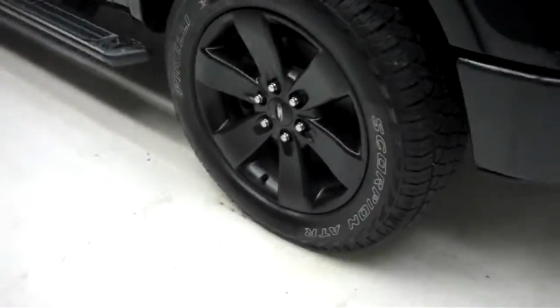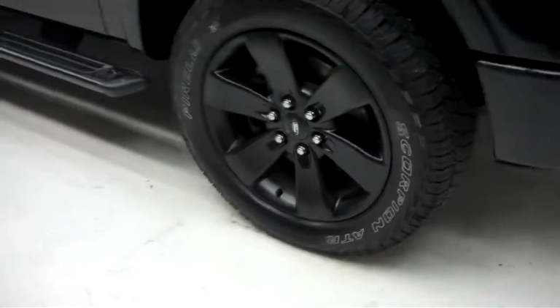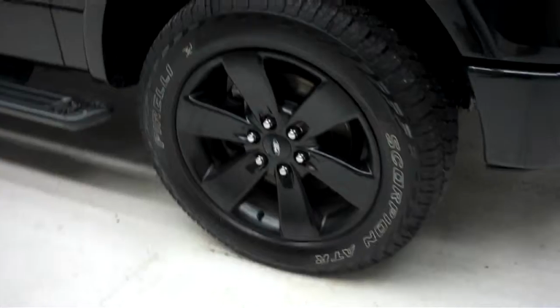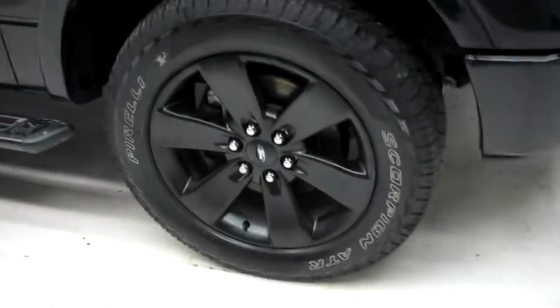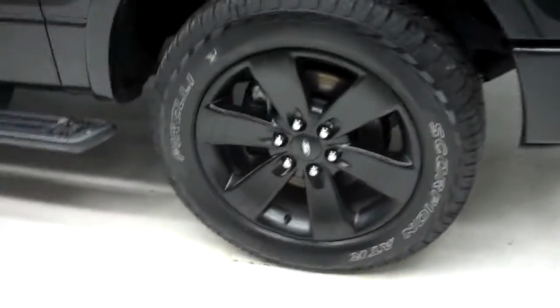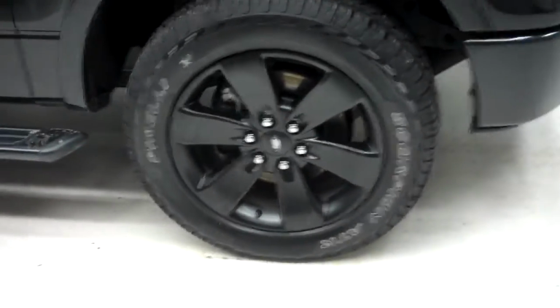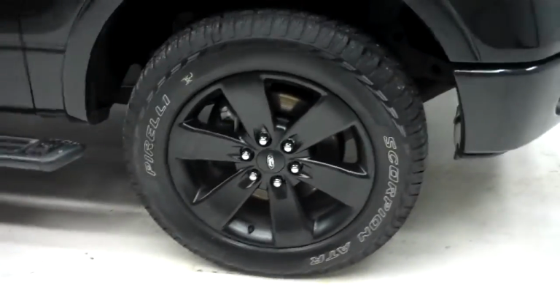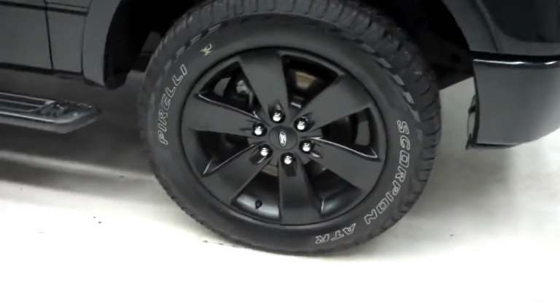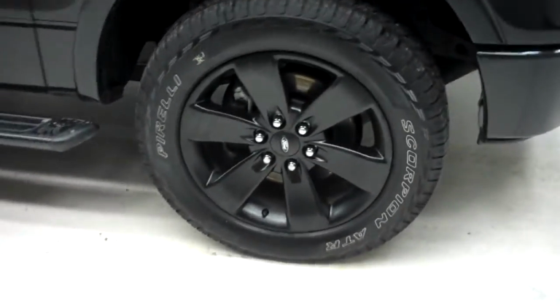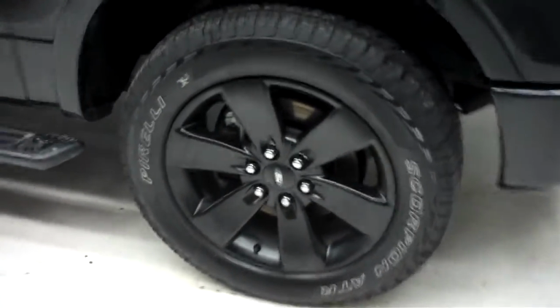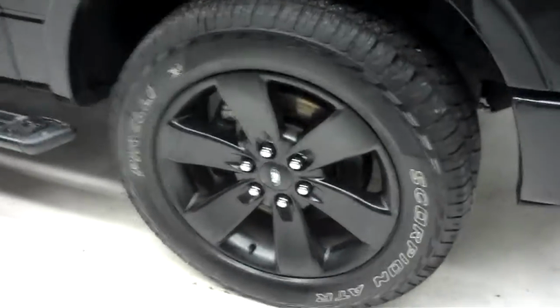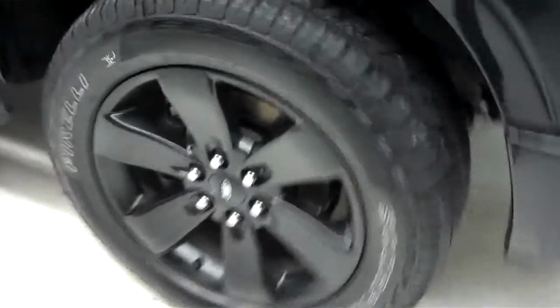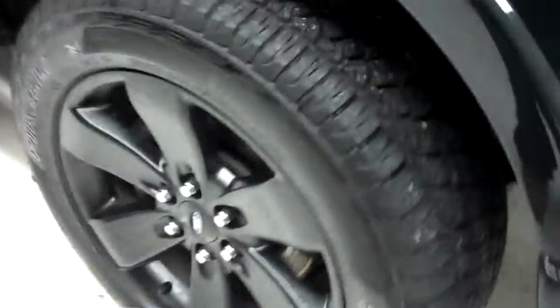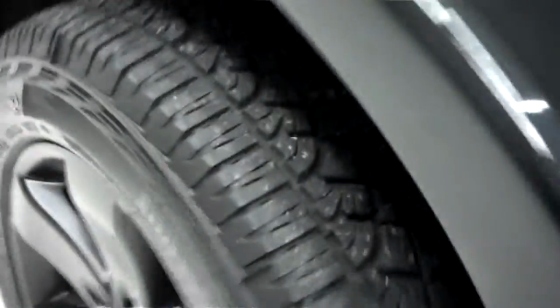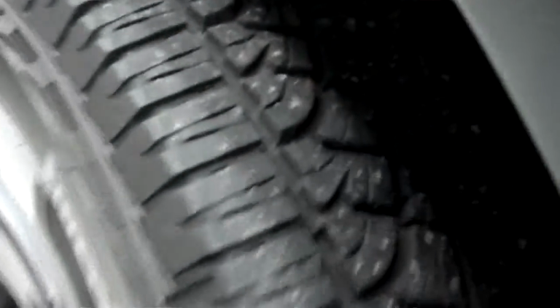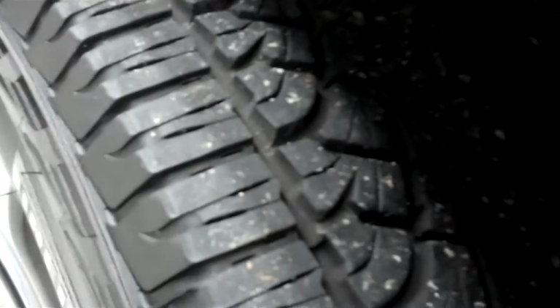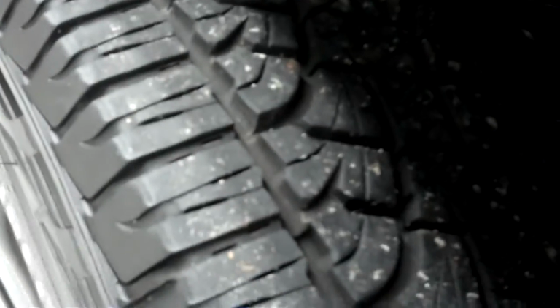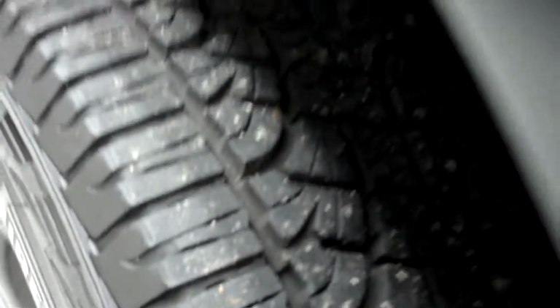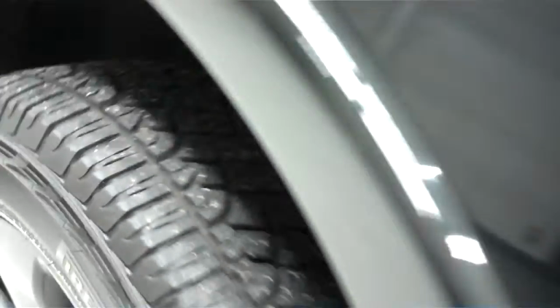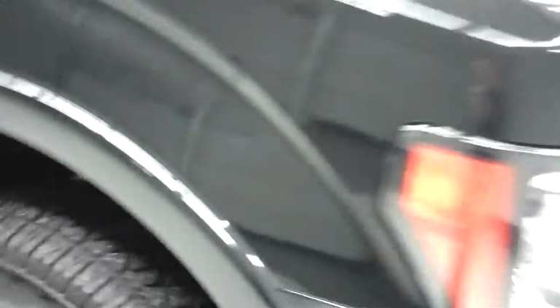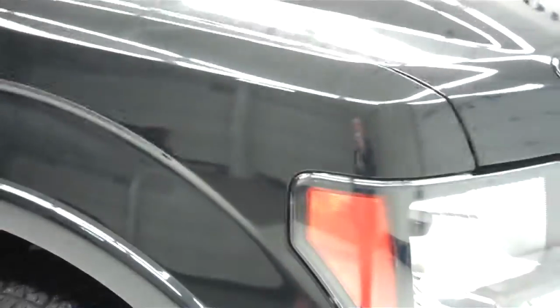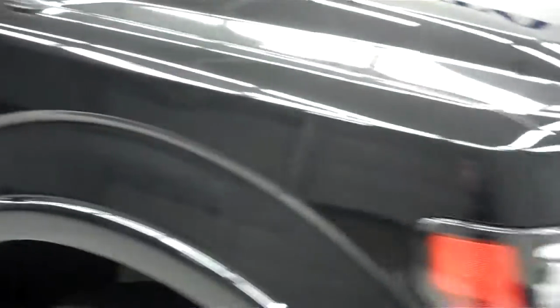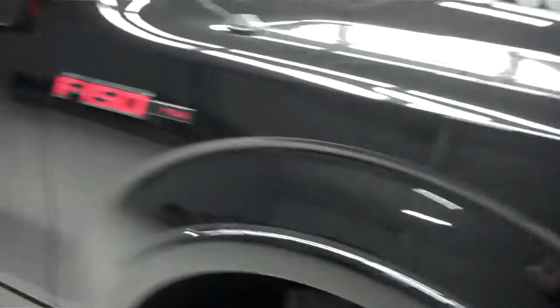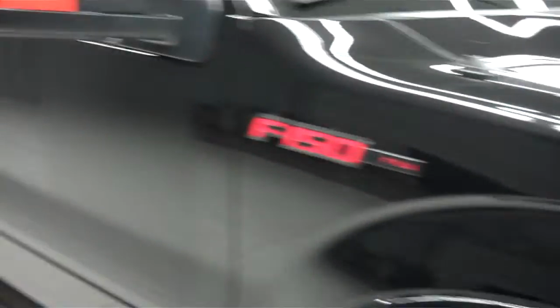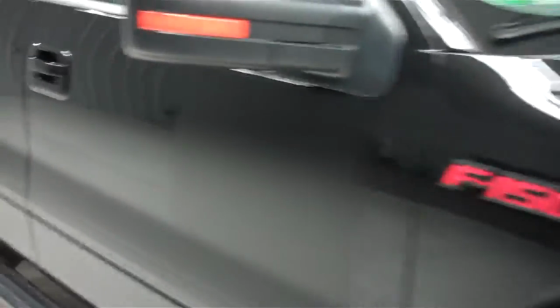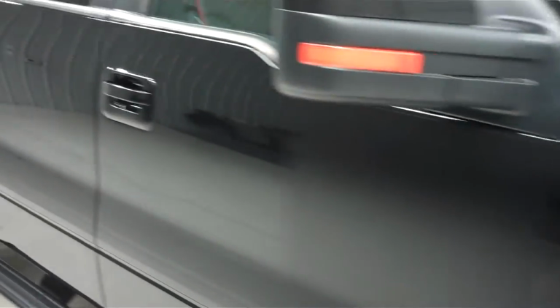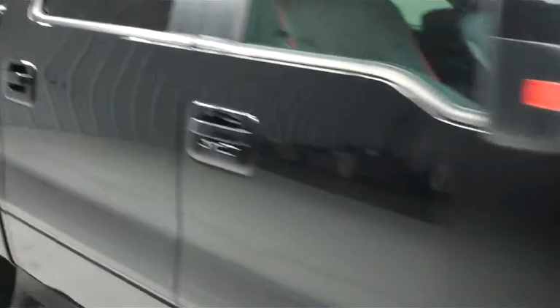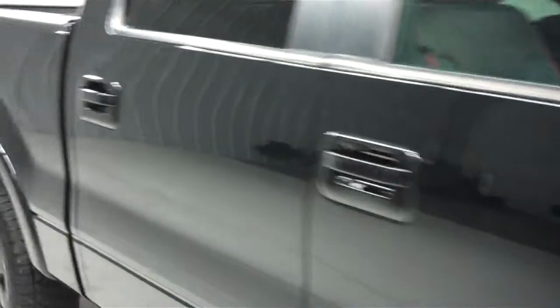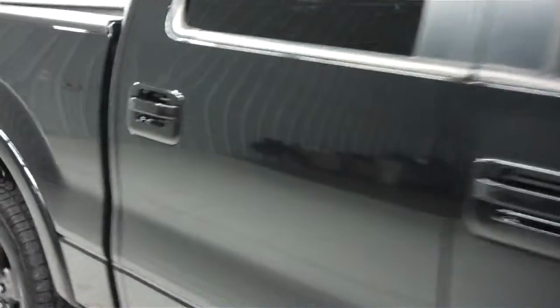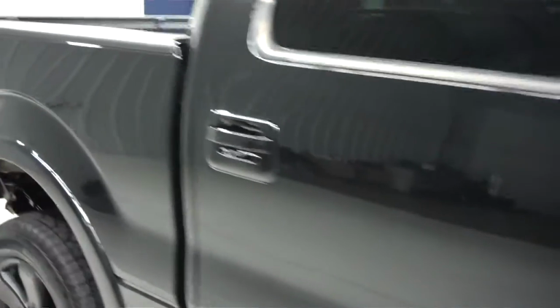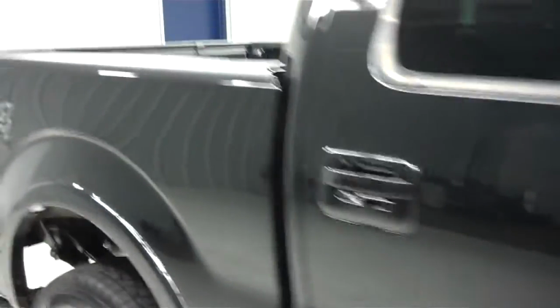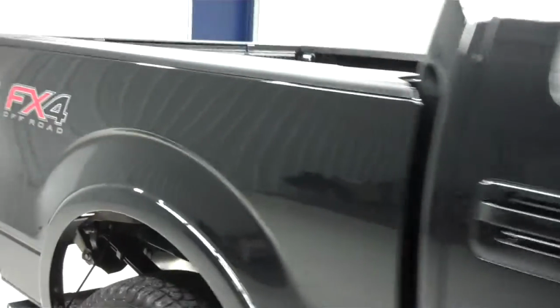Come around to the side, you see the factory painted alloy rims wrapped with the Pirelli Scorpion ATR tires. Tires have a lot of tread left on them. Color is tuxedo black, paint is very clean and reflective.